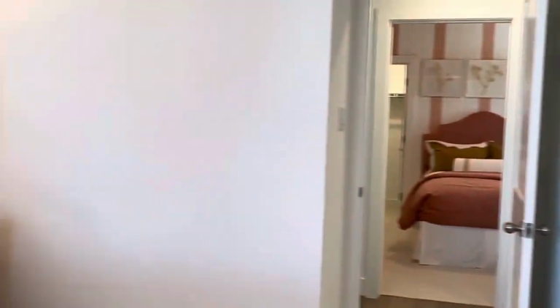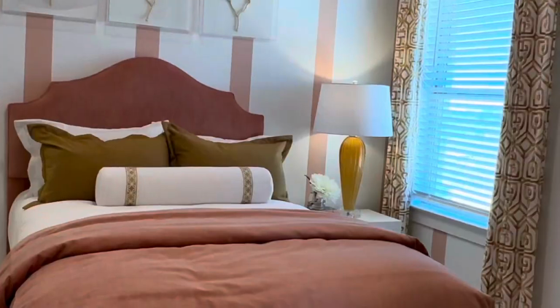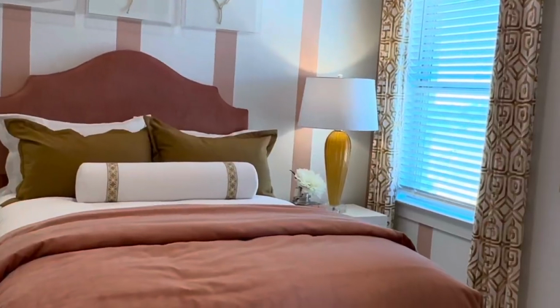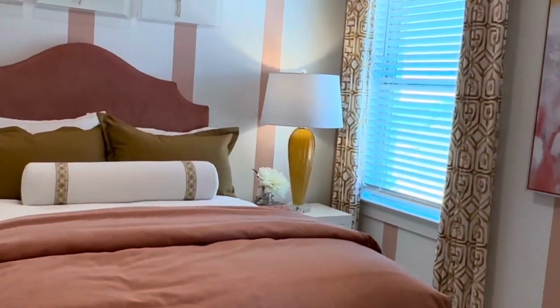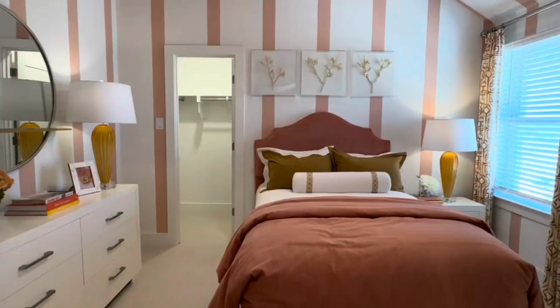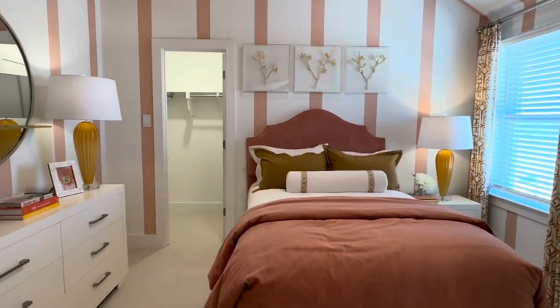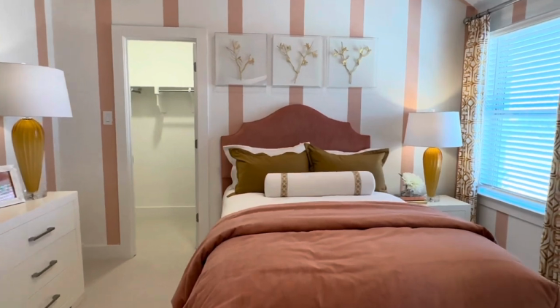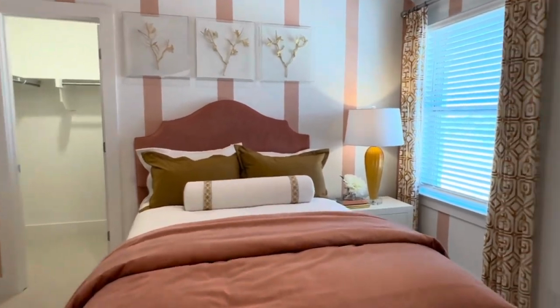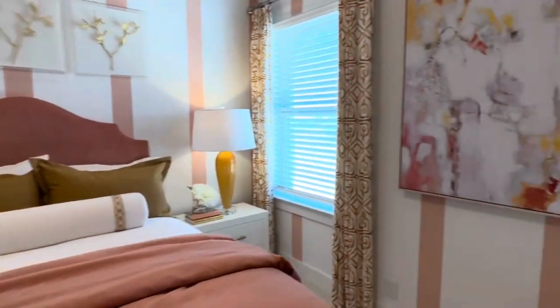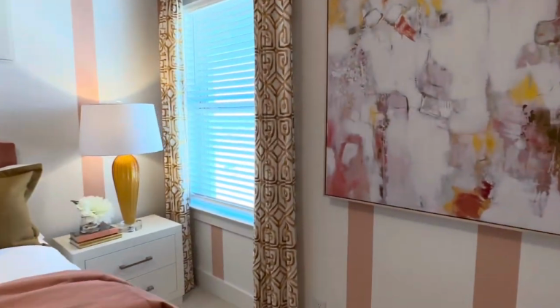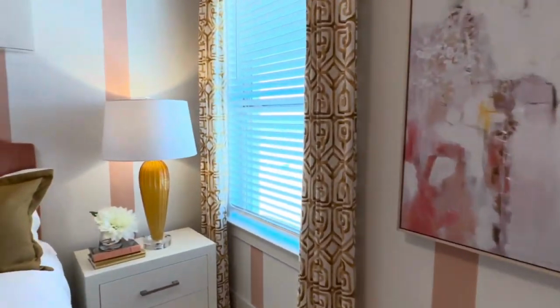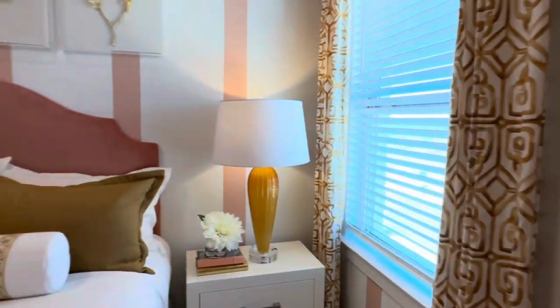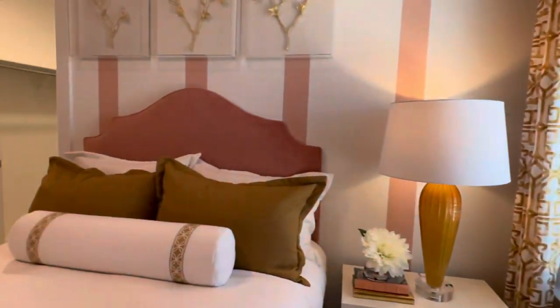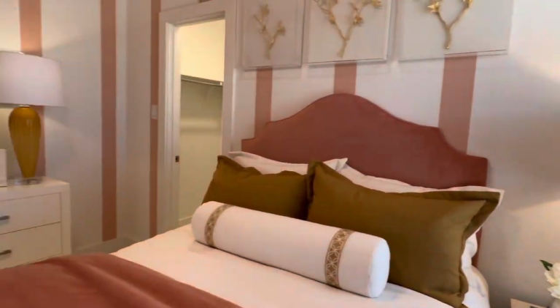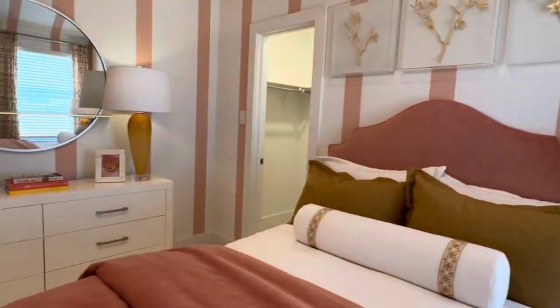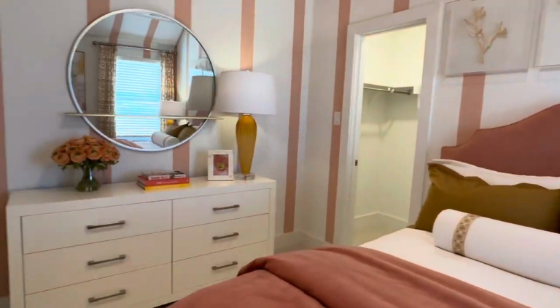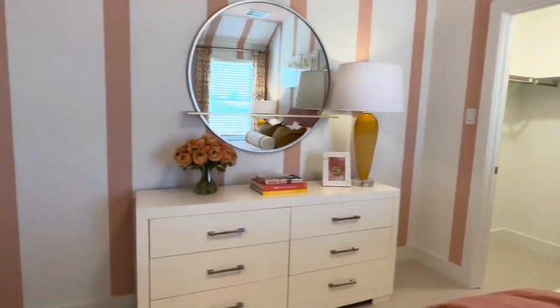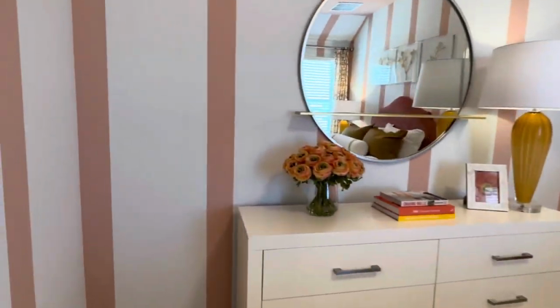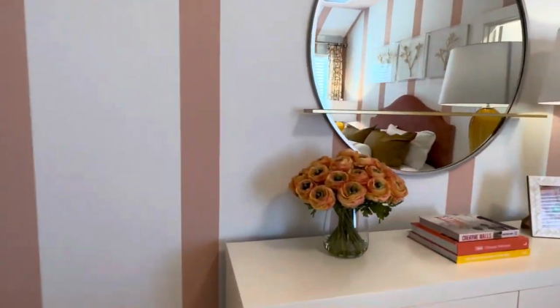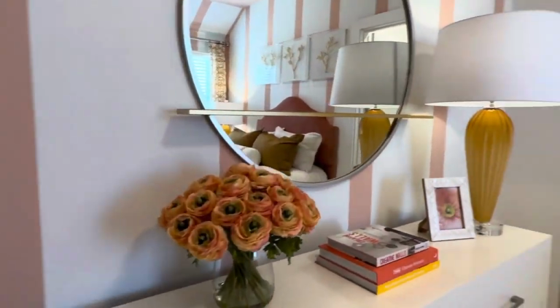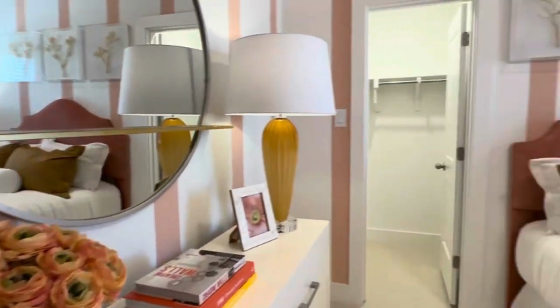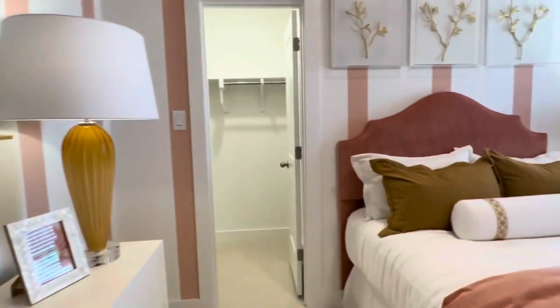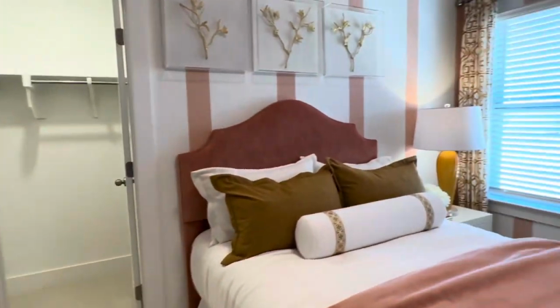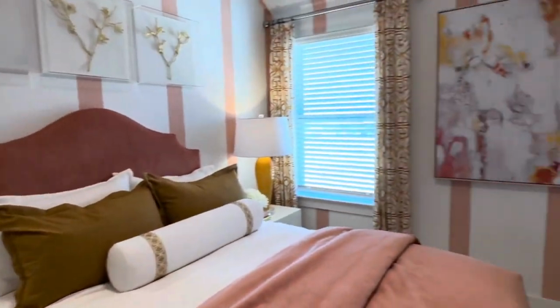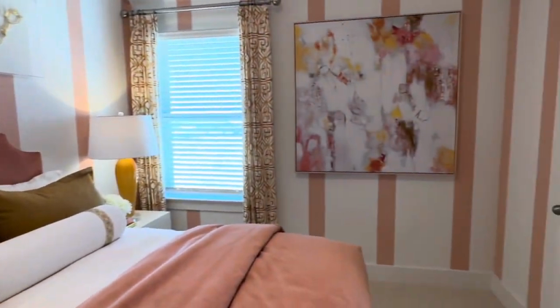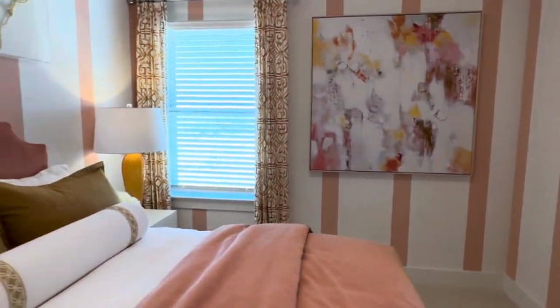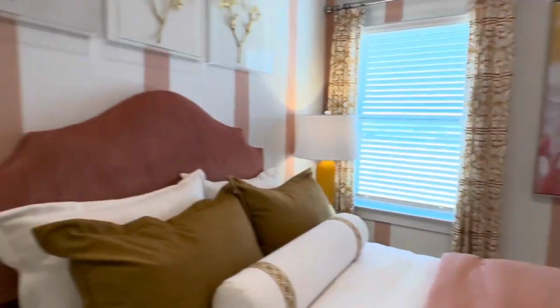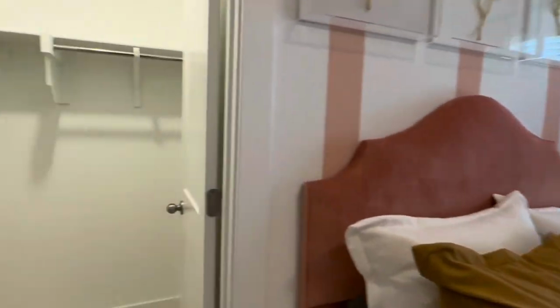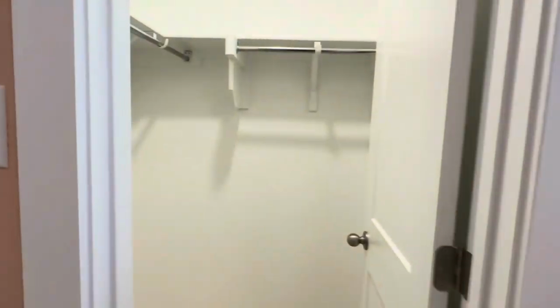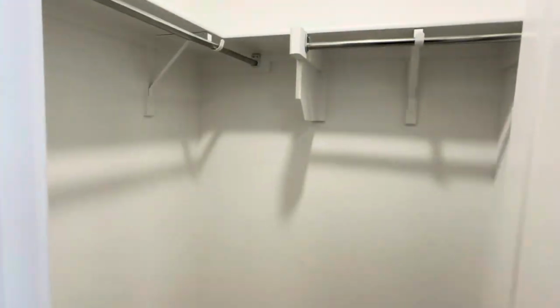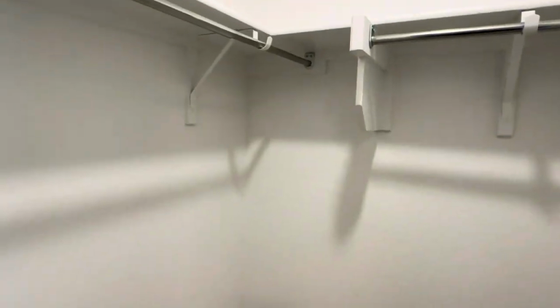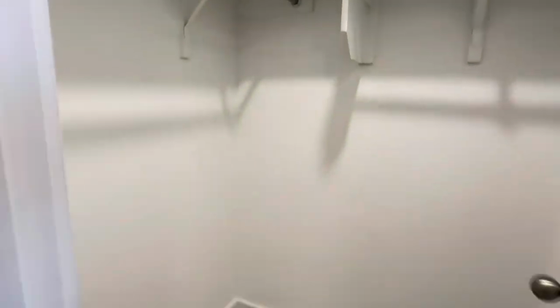Here's your other bedroom, and it also has a walk-in closet.